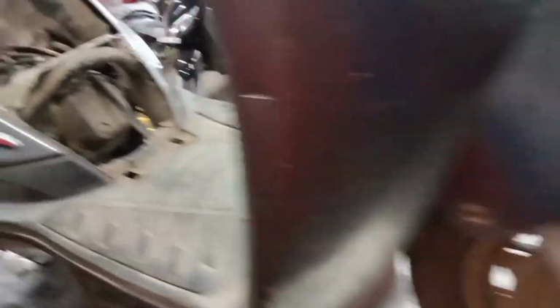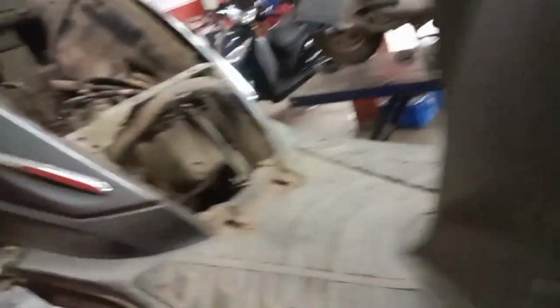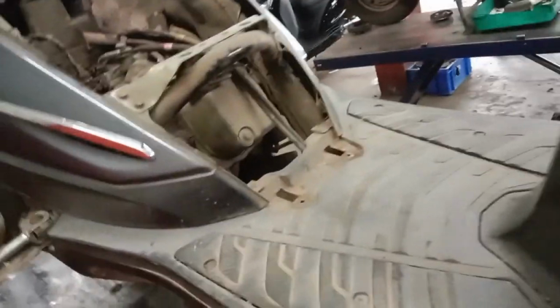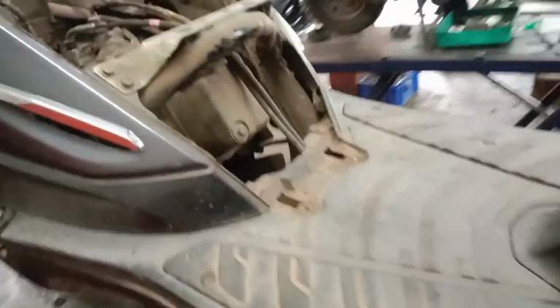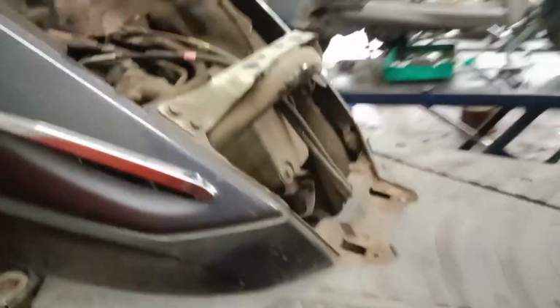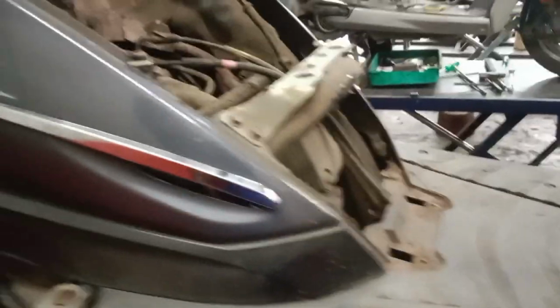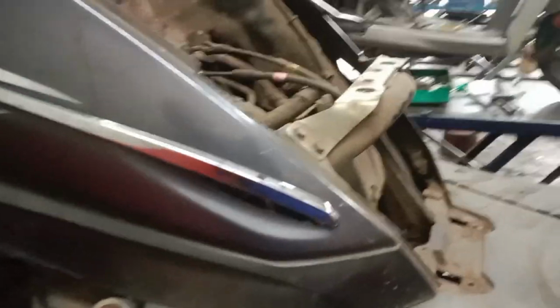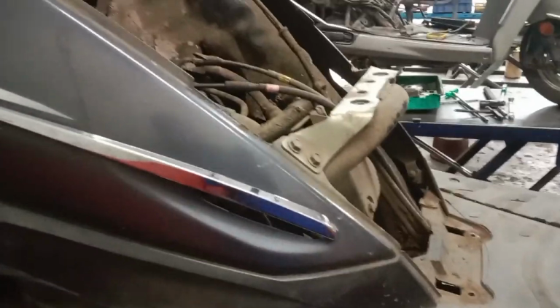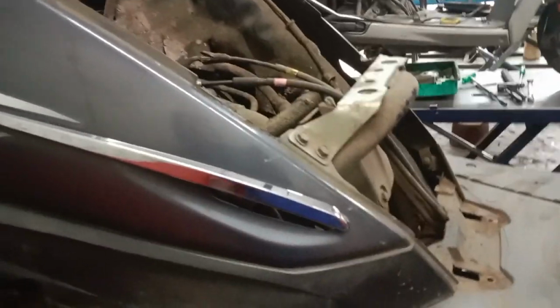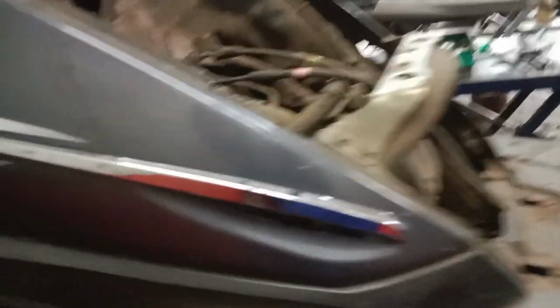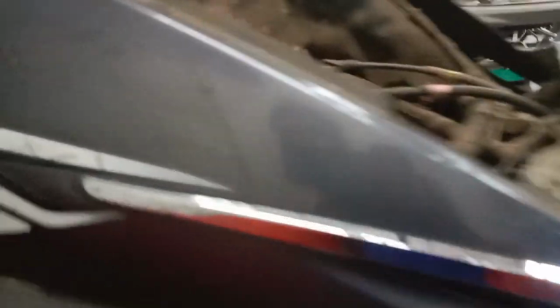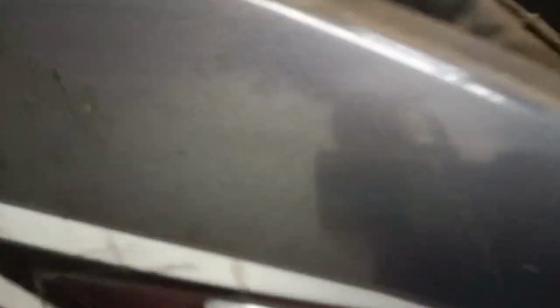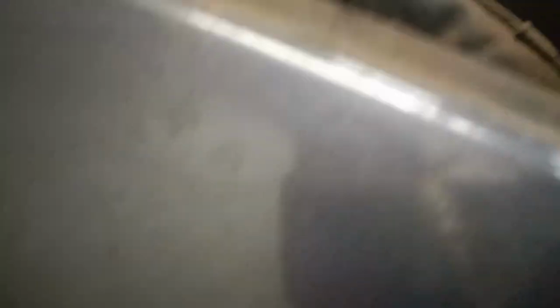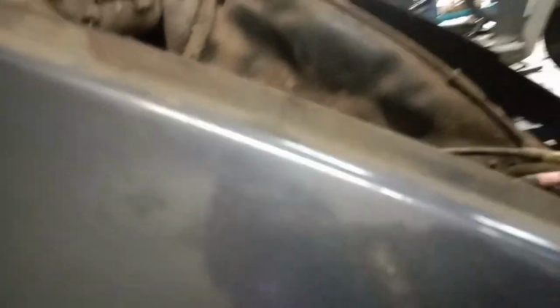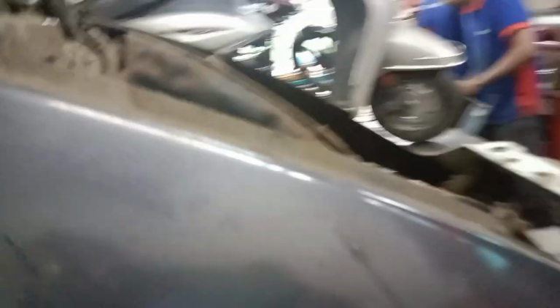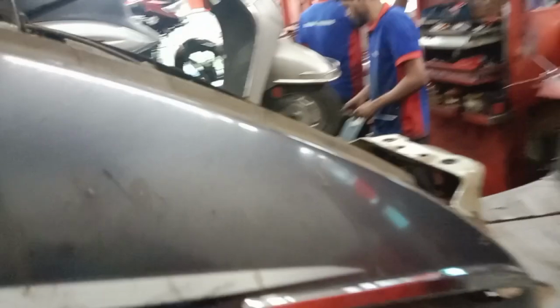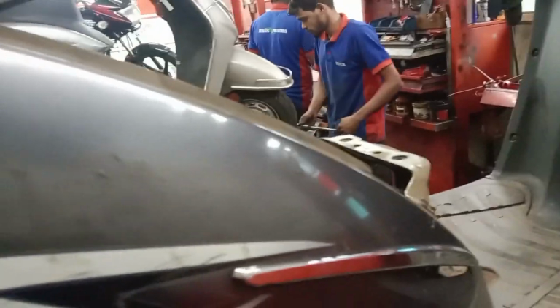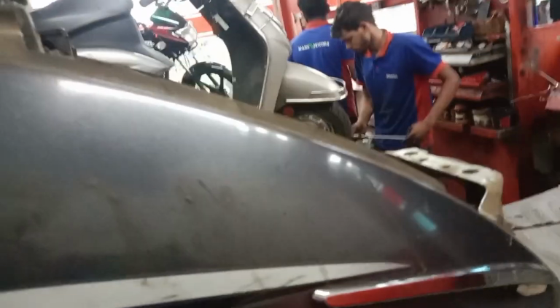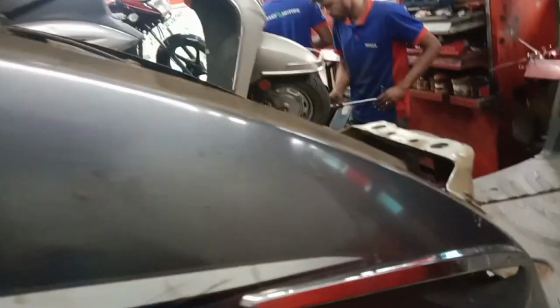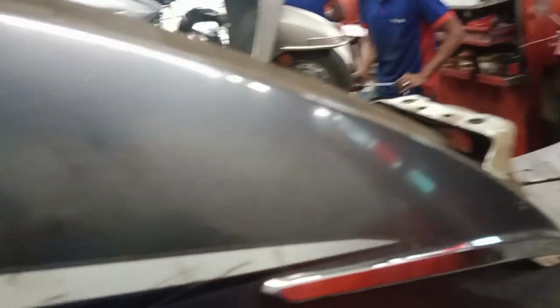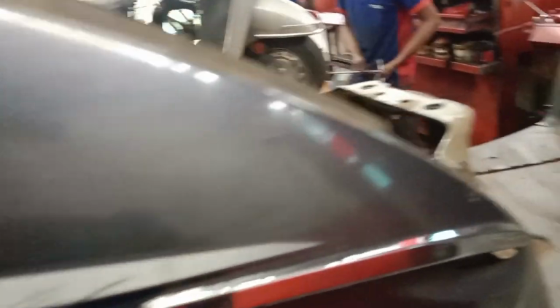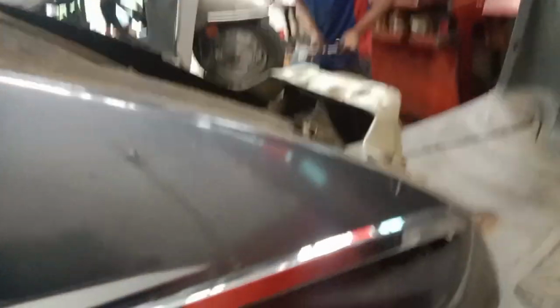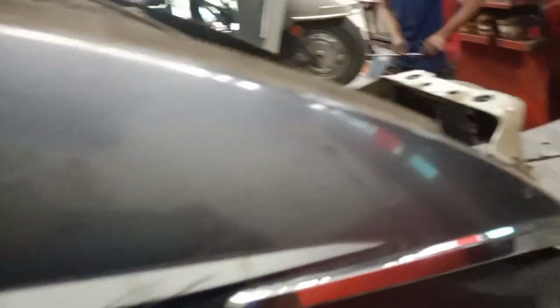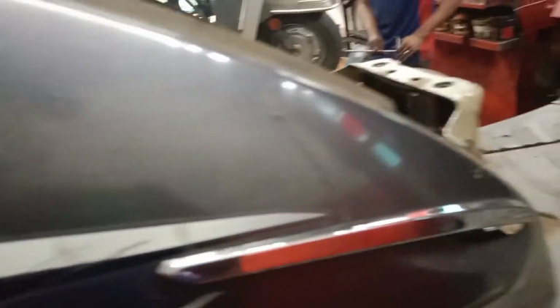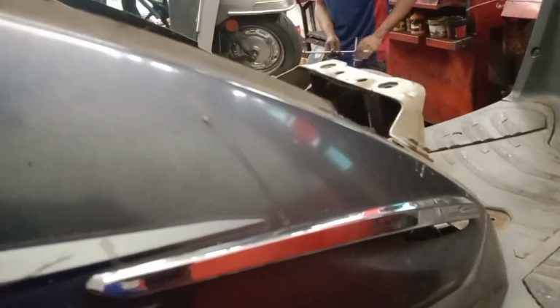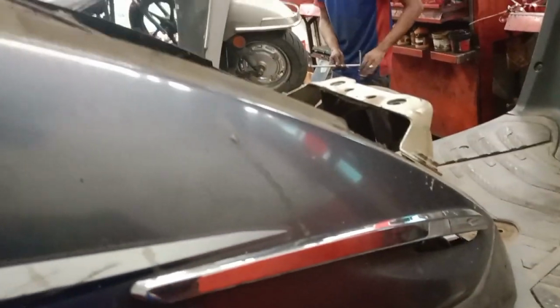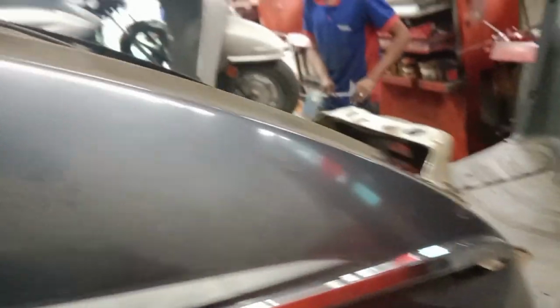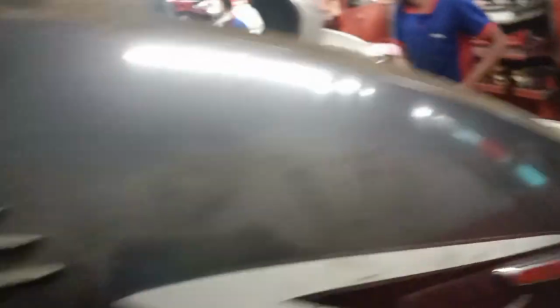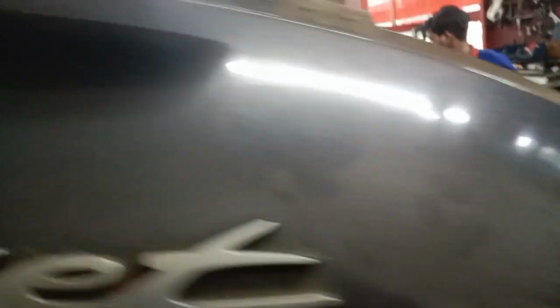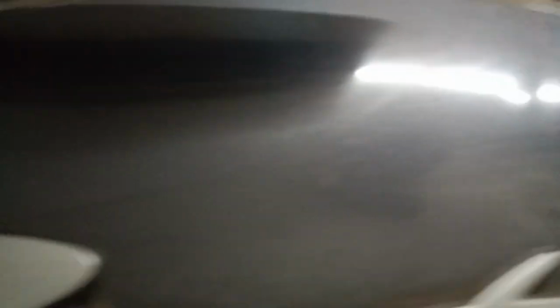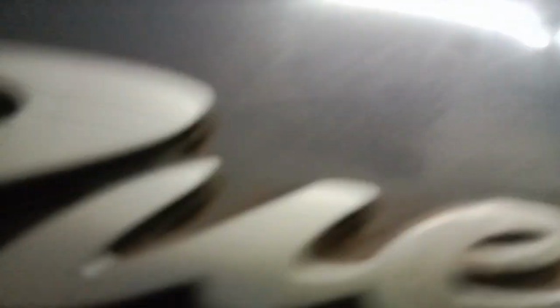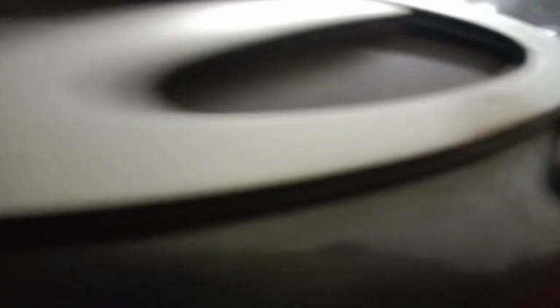We need to set it on the generator. We can apply the data for starting or breaking. The data is associated with the current model.